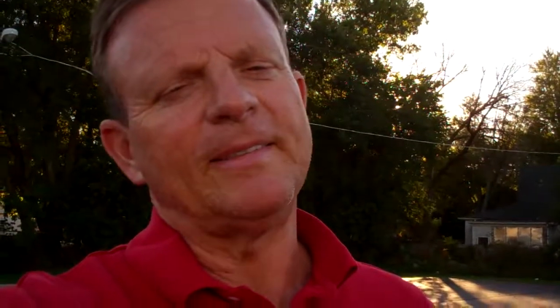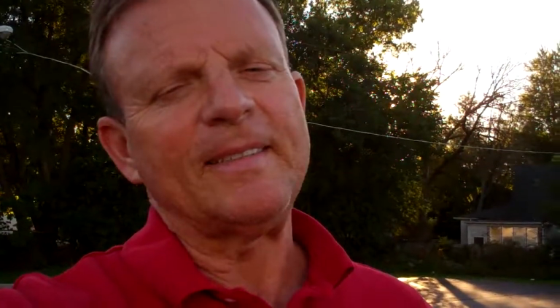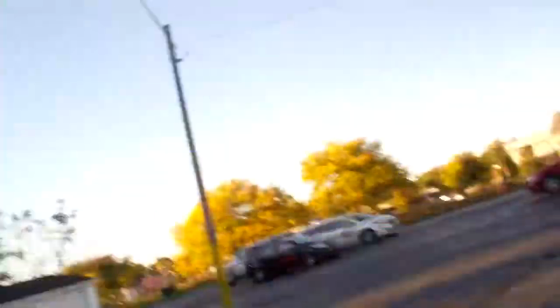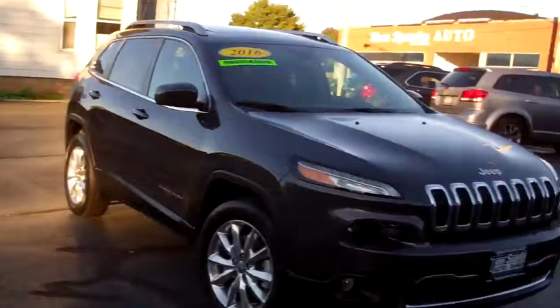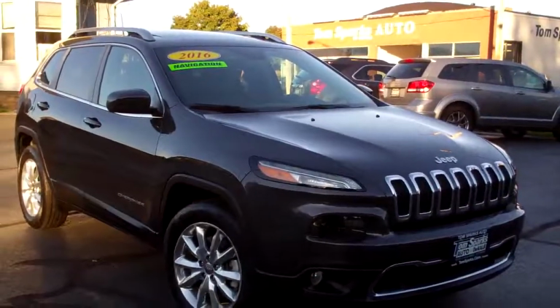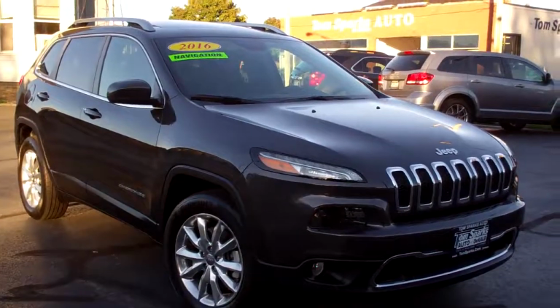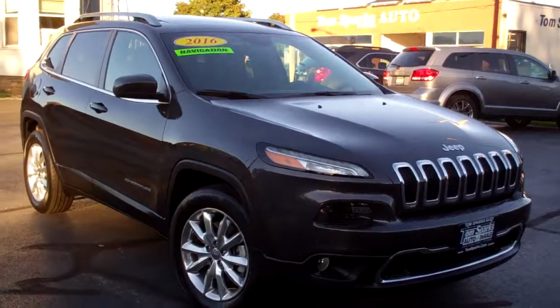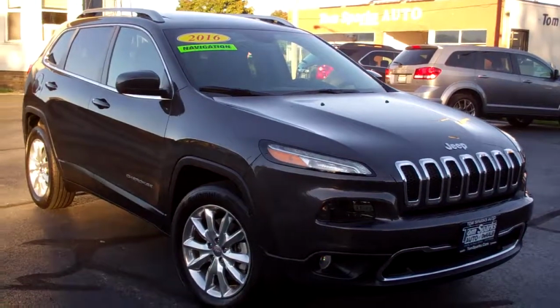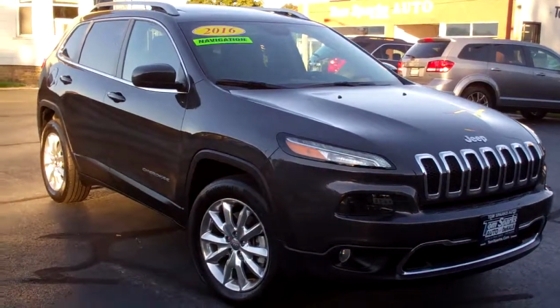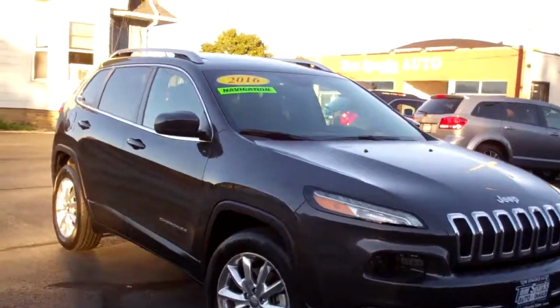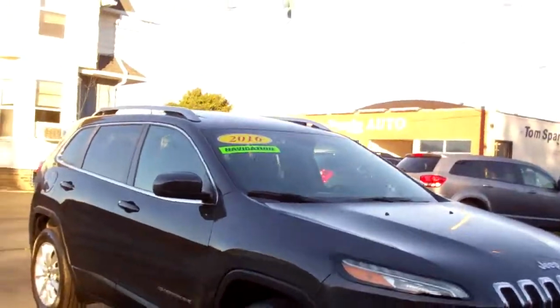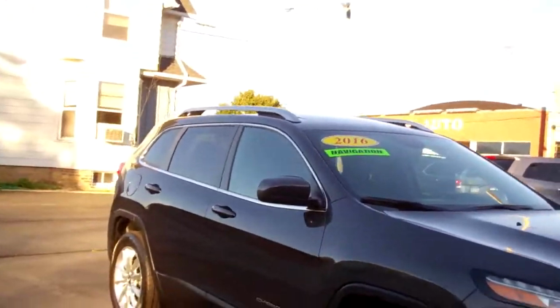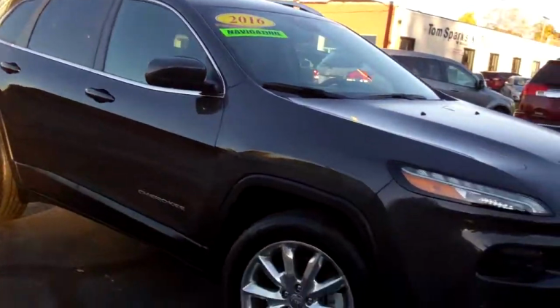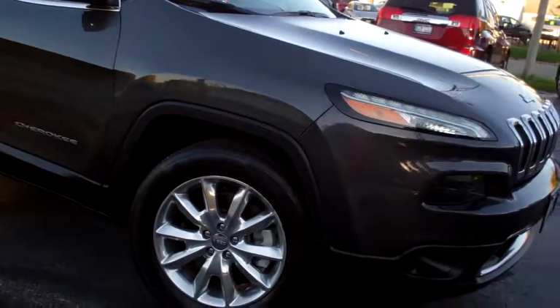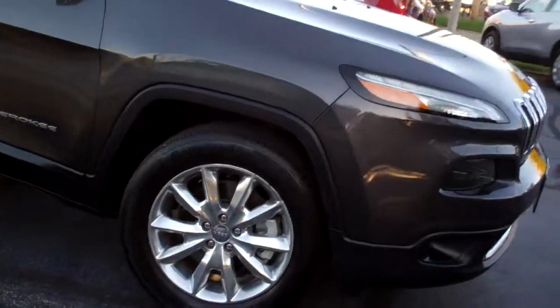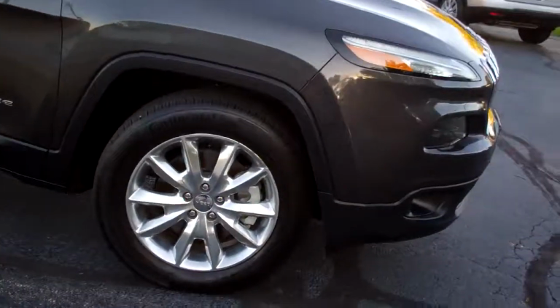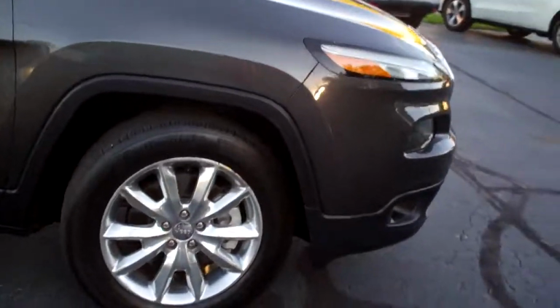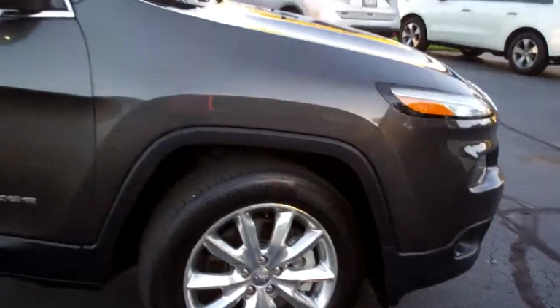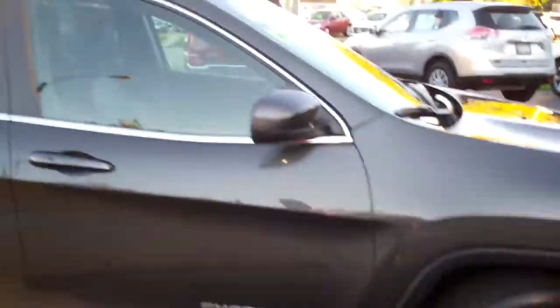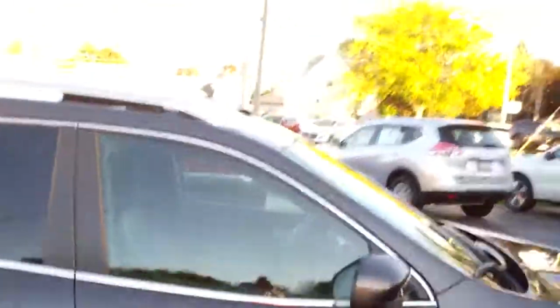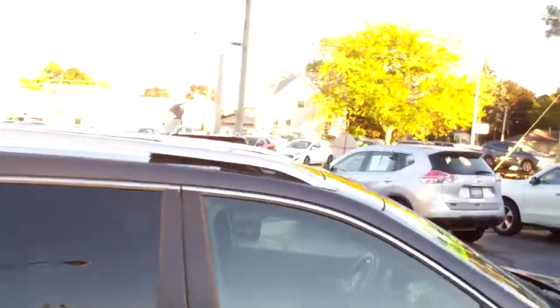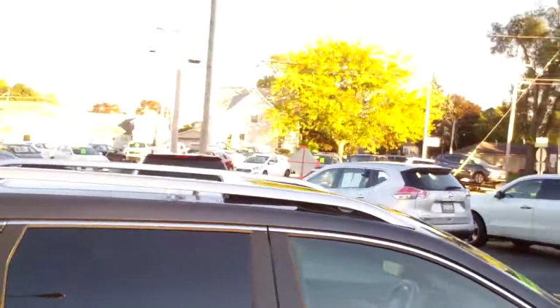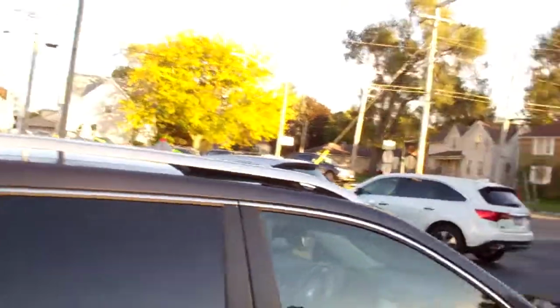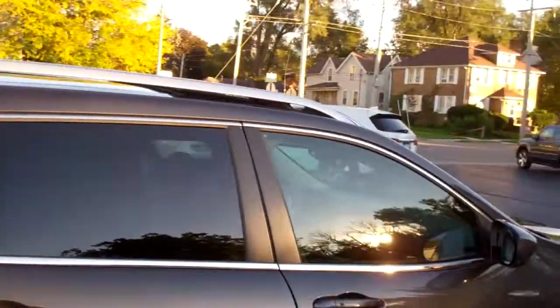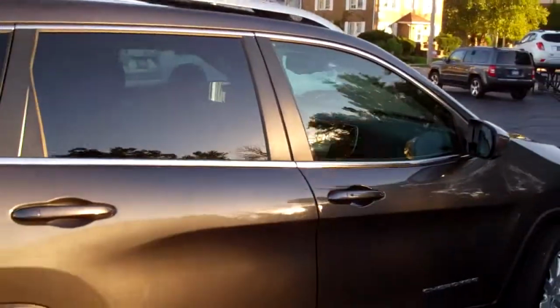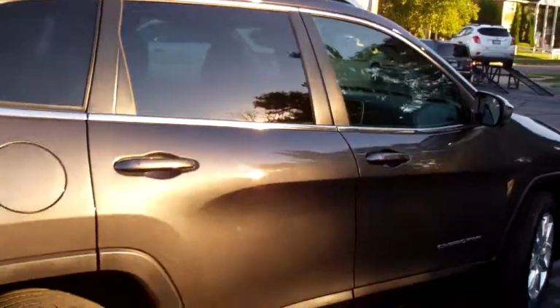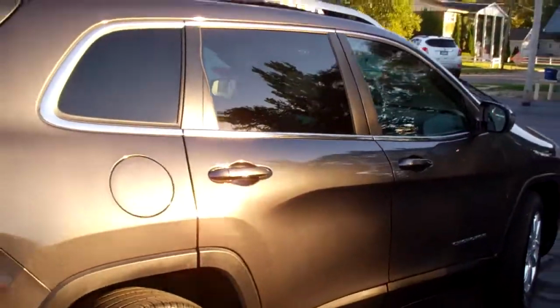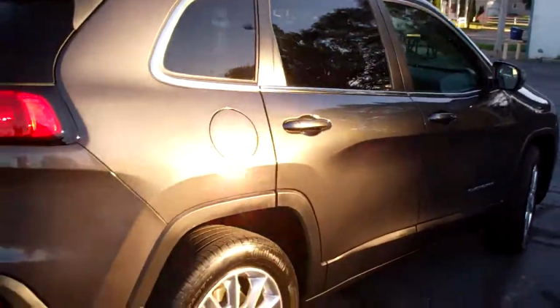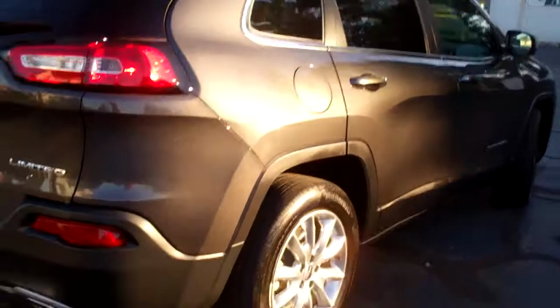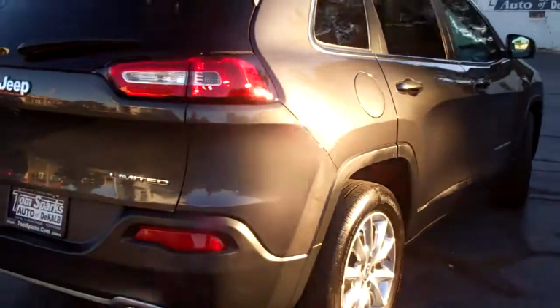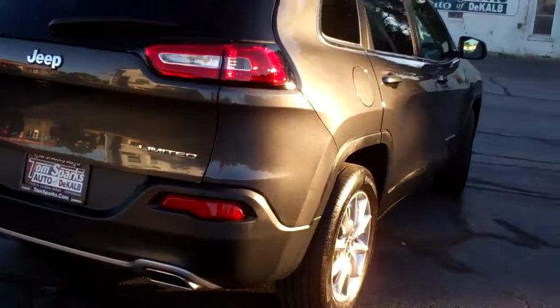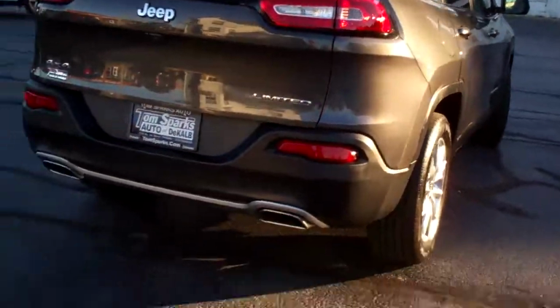Hey, check this out. 2016 Jeep Cherokee — nice car, gray in color, high polish chrome wheels, big panoramic sunroof, privacy glass. This is the limited edition.